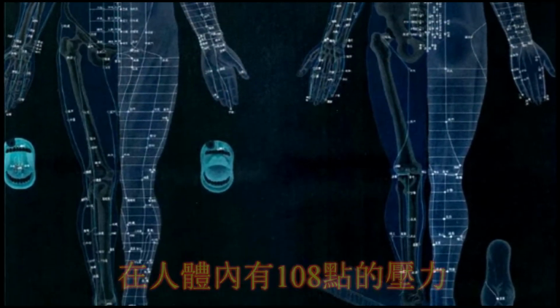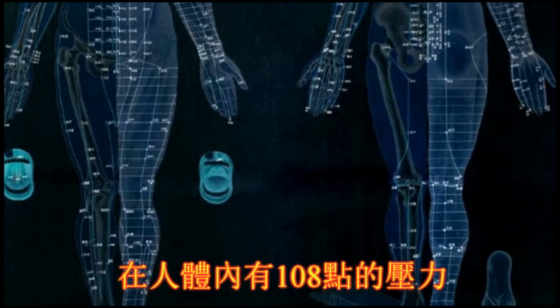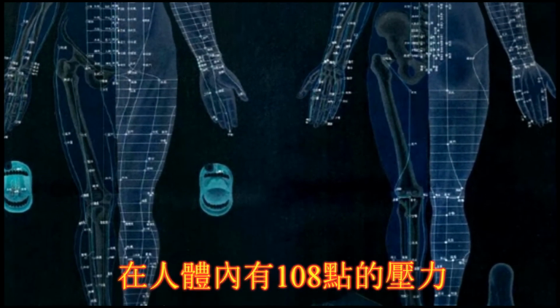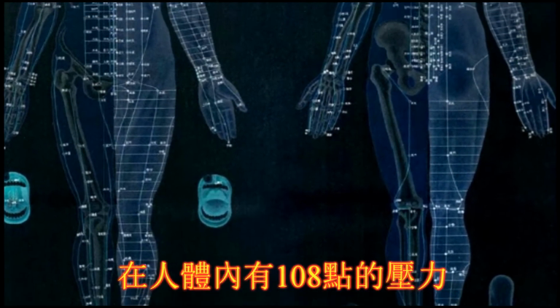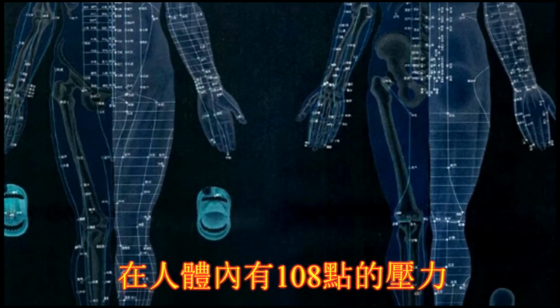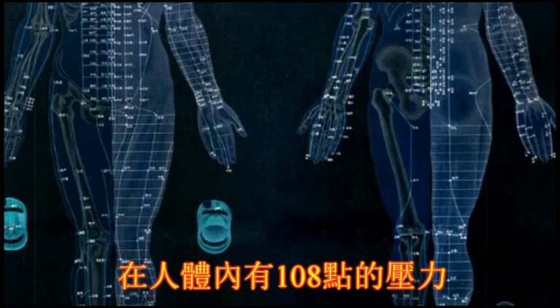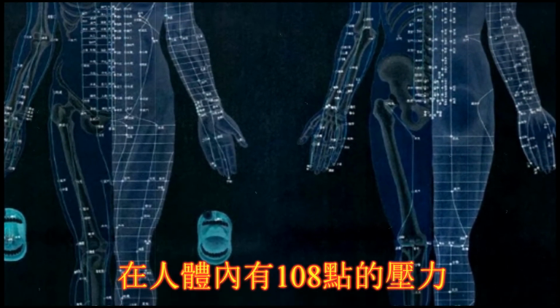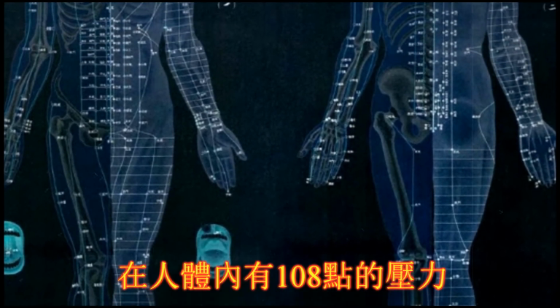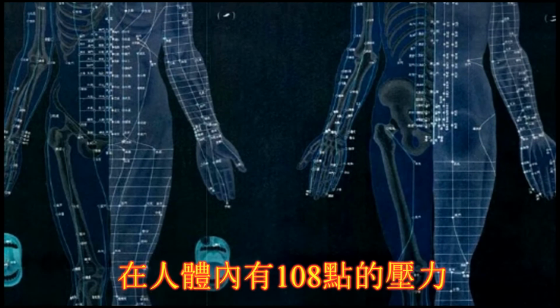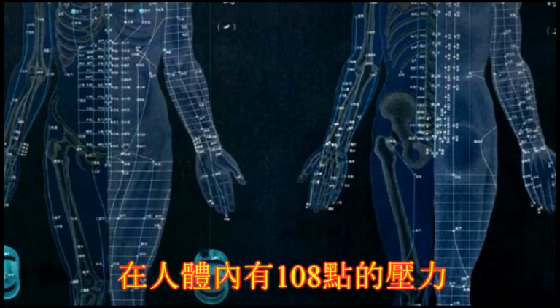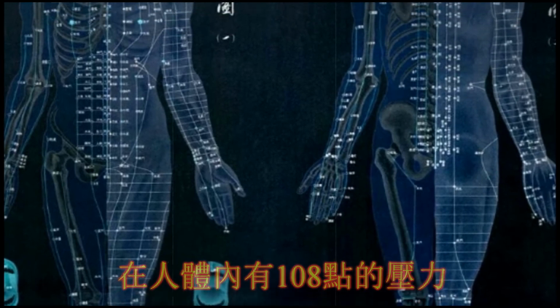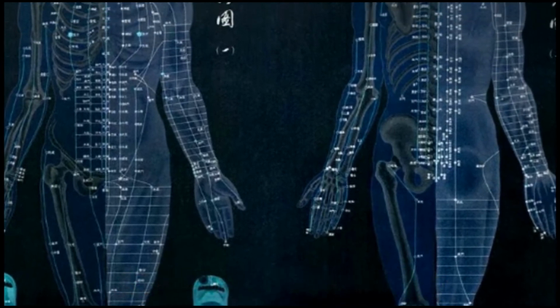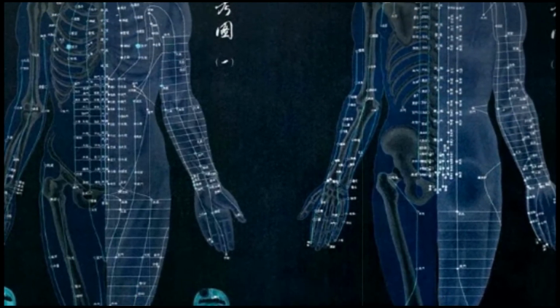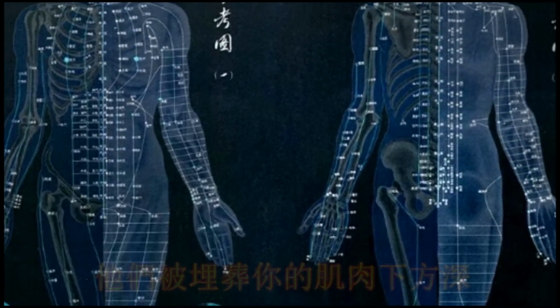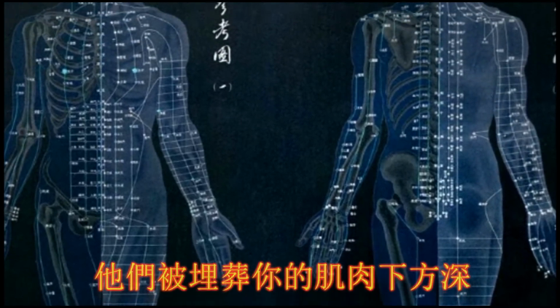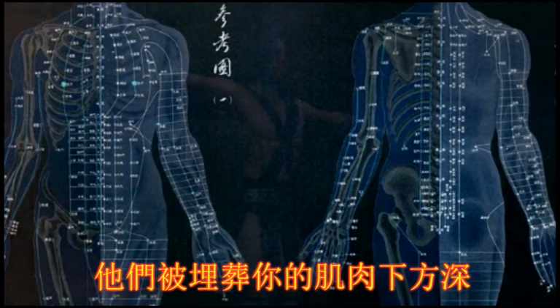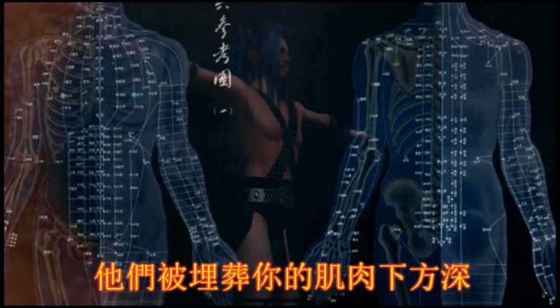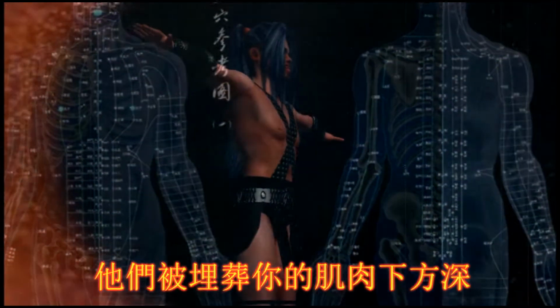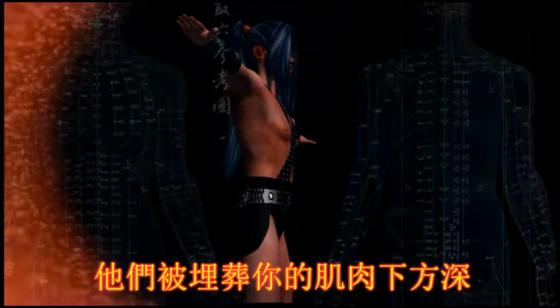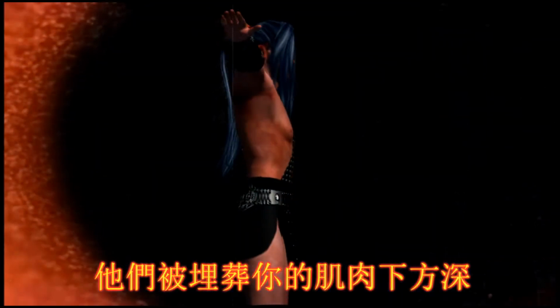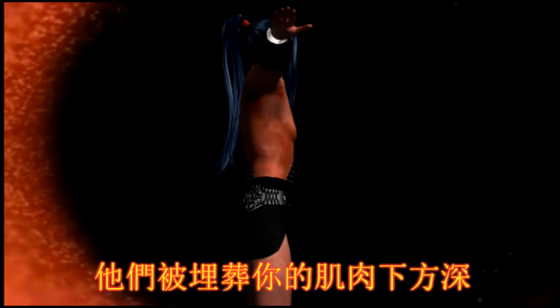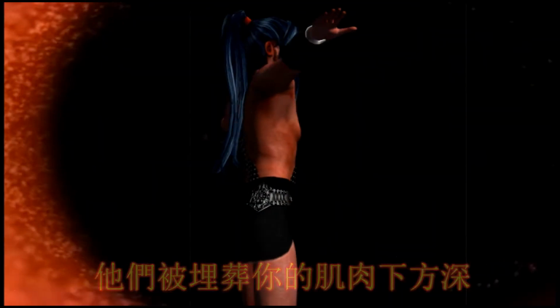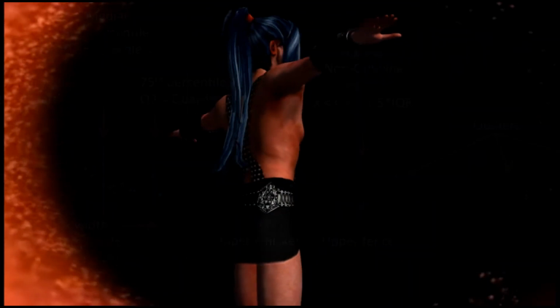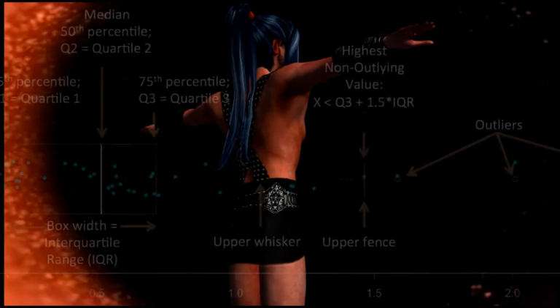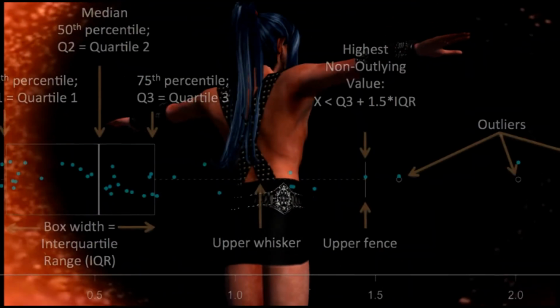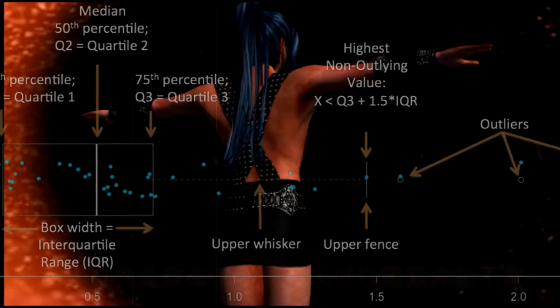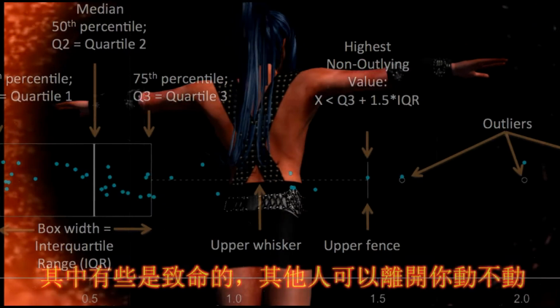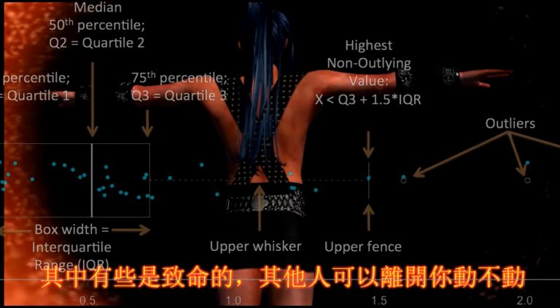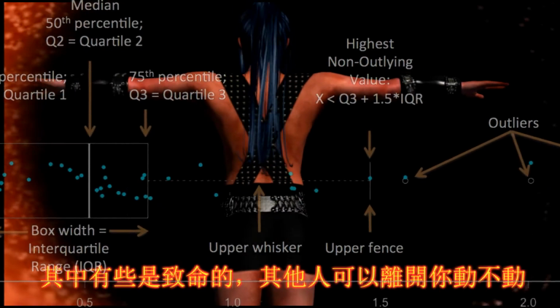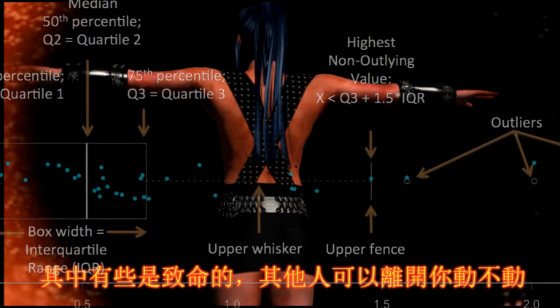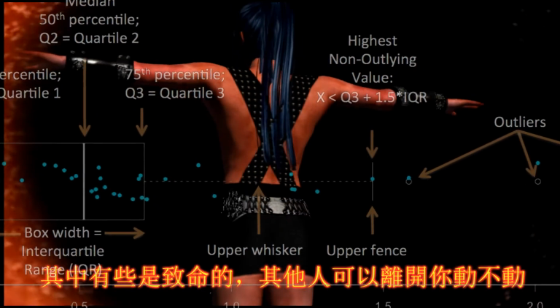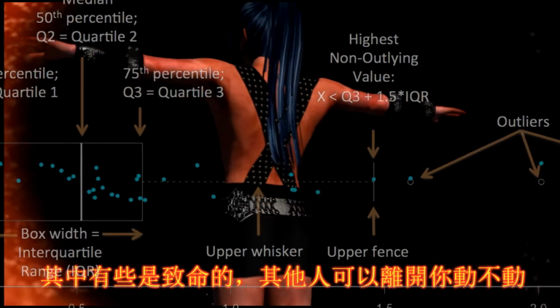In the human body, there are 108 pressure points, or impulses. They are buried deep beneath your muscles. Some of these are fatal. Others can render you motionless.